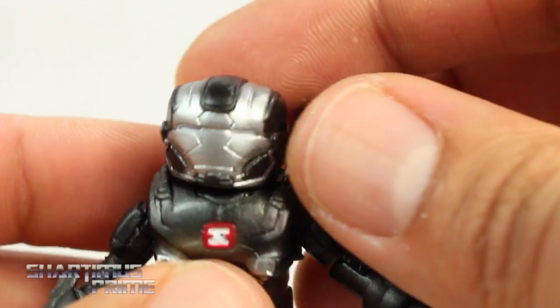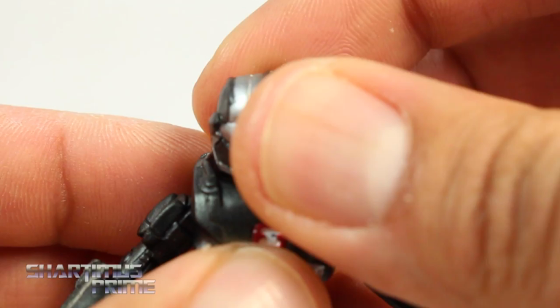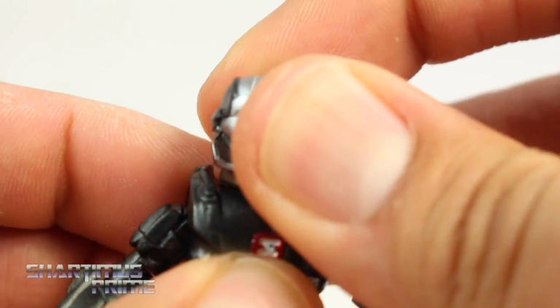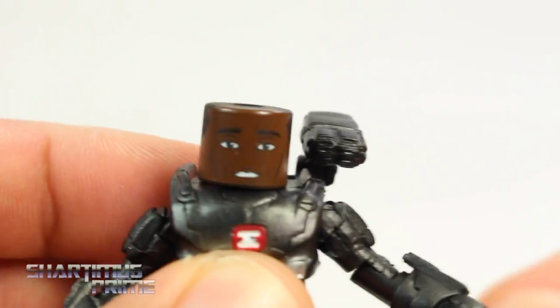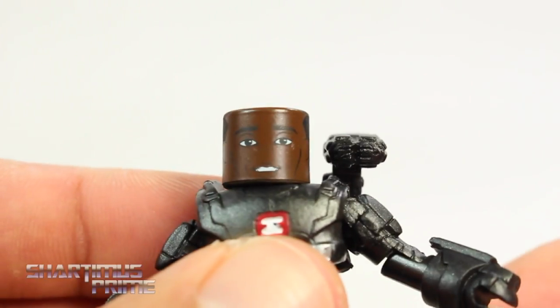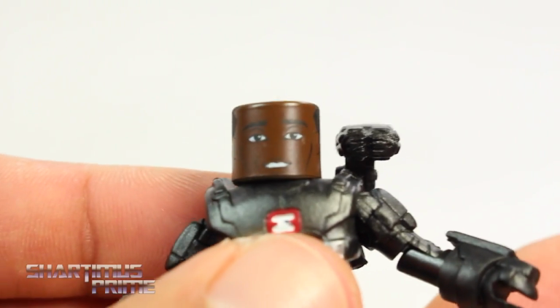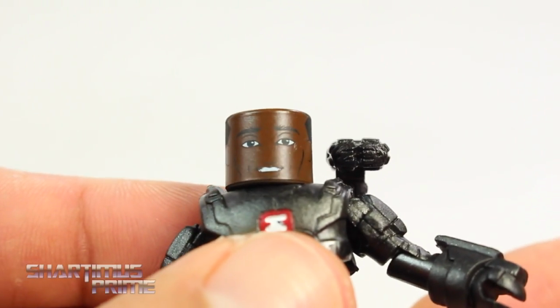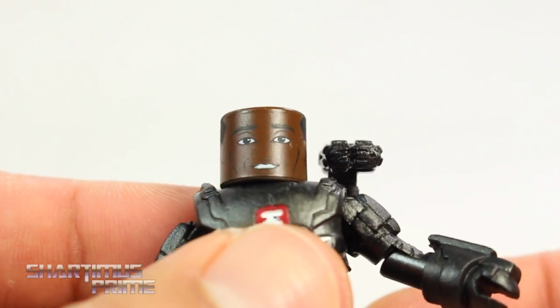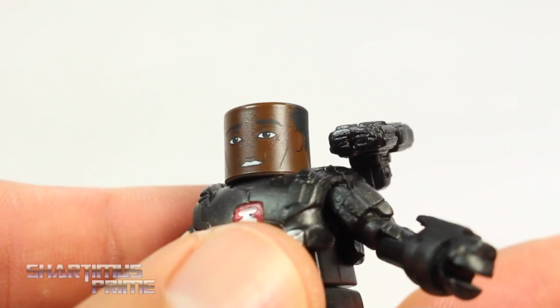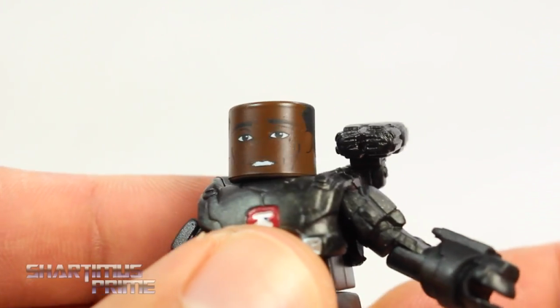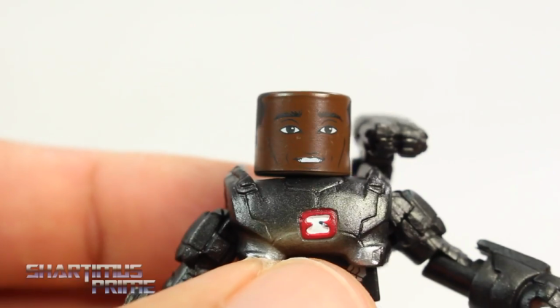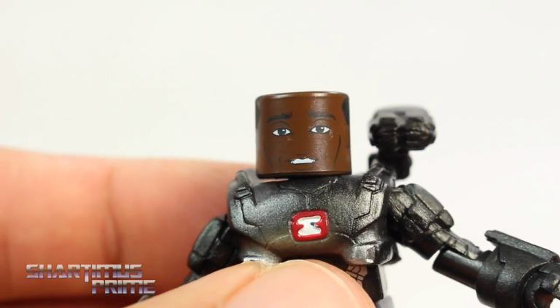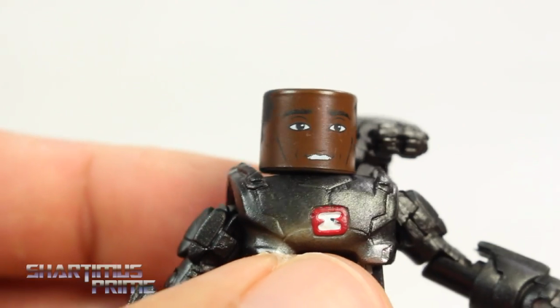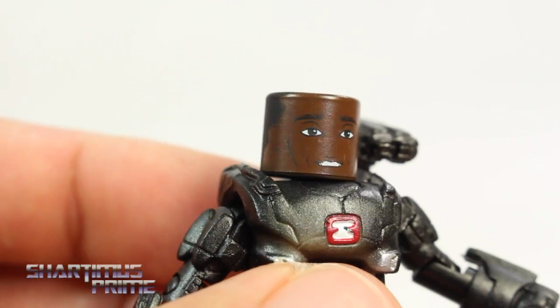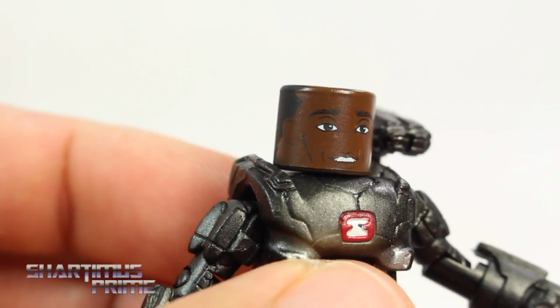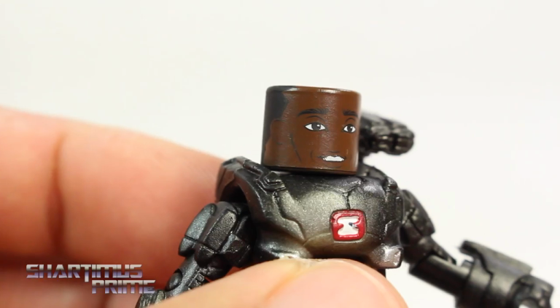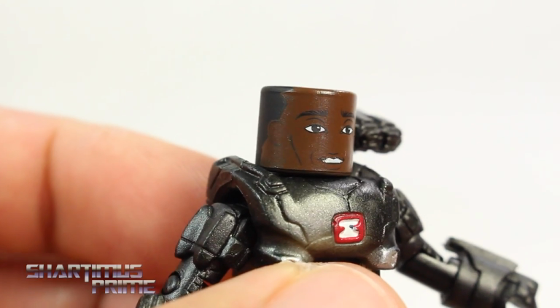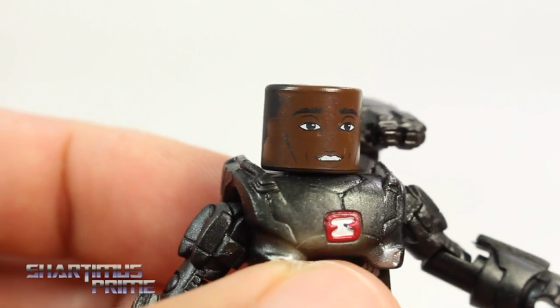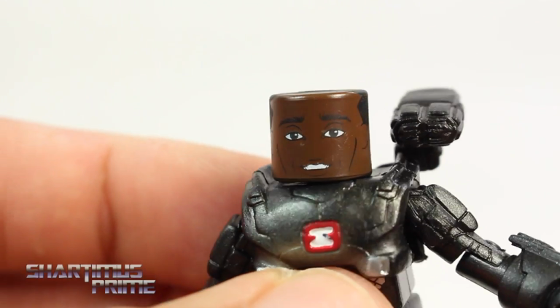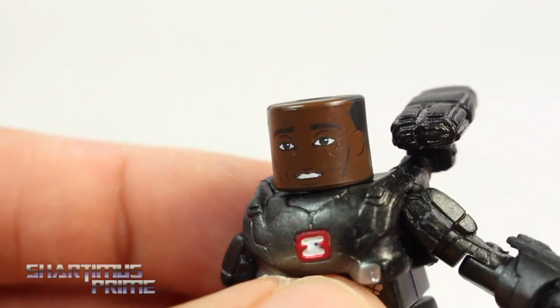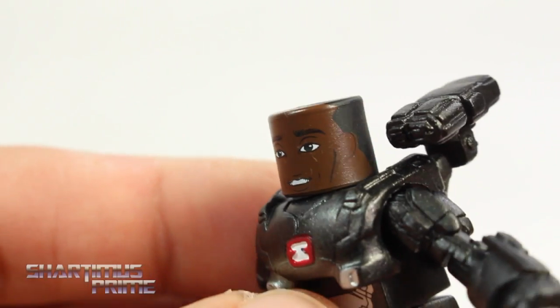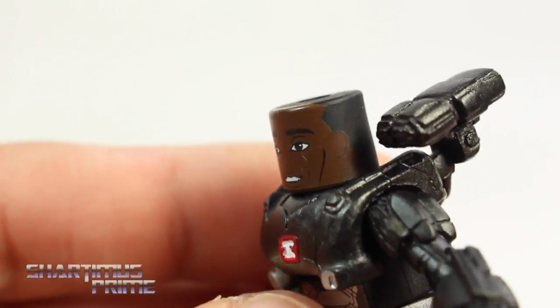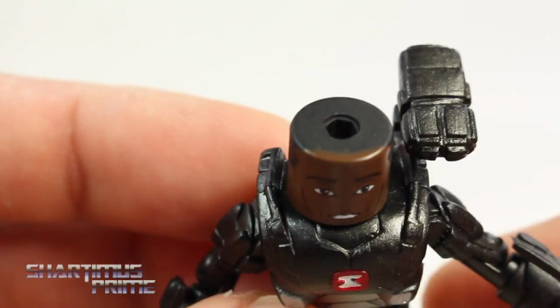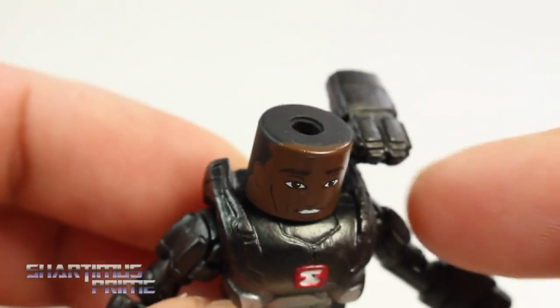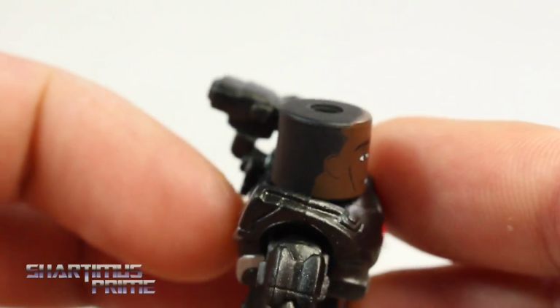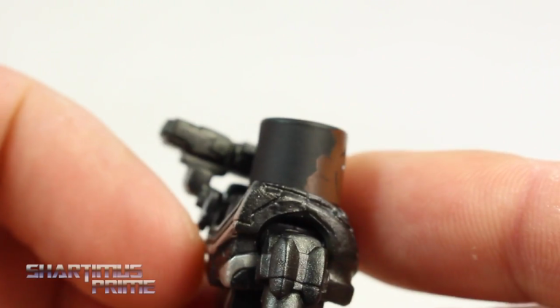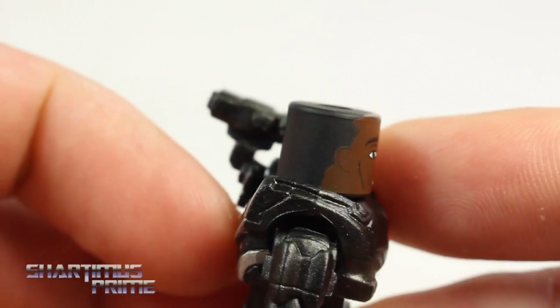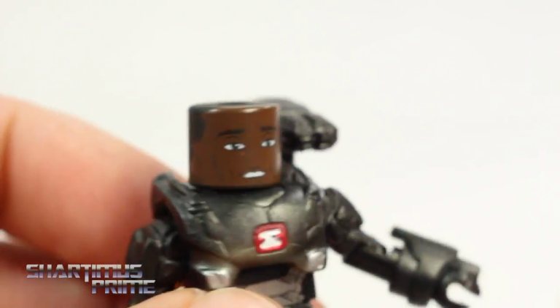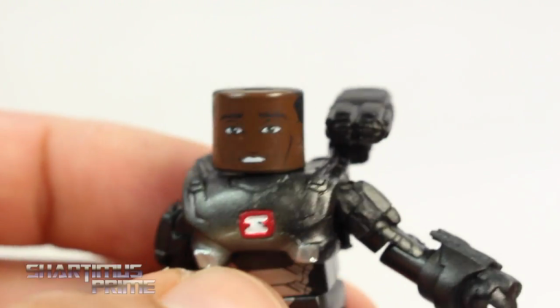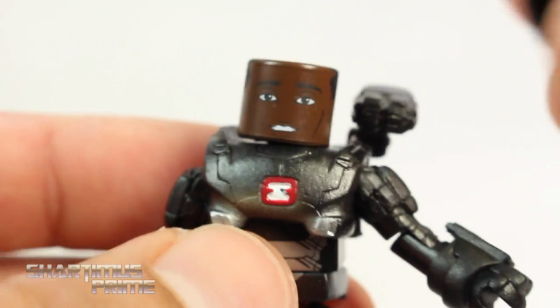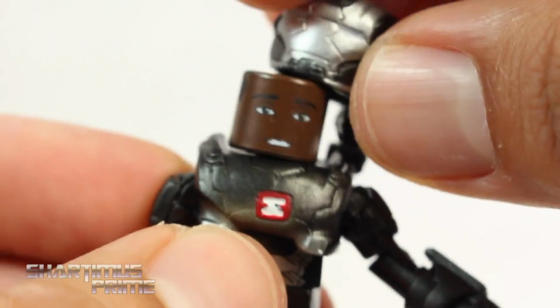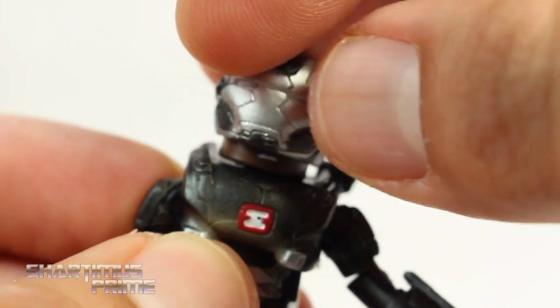He comes with a swoosh flight effect, which I like a lot. You can remove the helmet to reveal Don Cheadle, and it does look like Don Cheadle — they really captured those droopy Don Cheadle eyes. They even have the hair painted up there. I think this little War Machine is awesome.